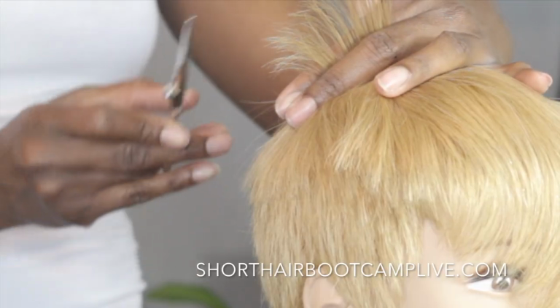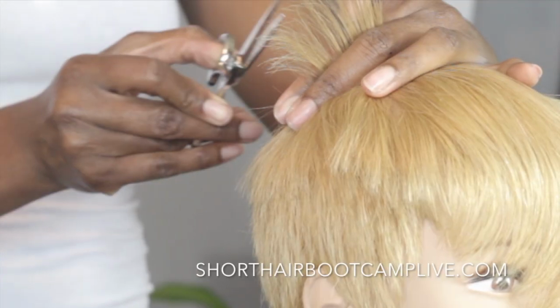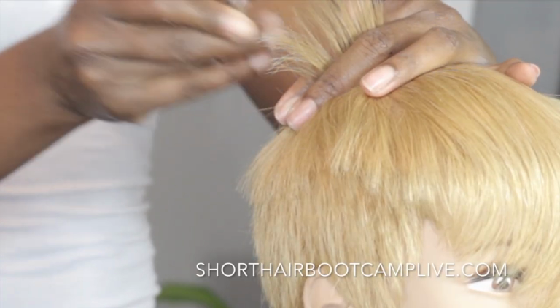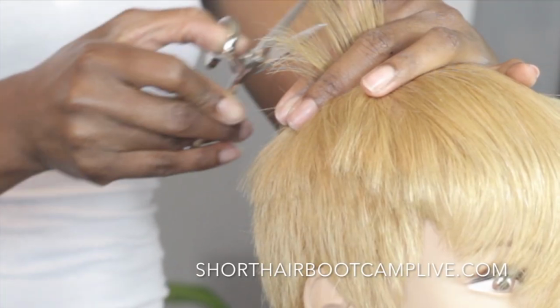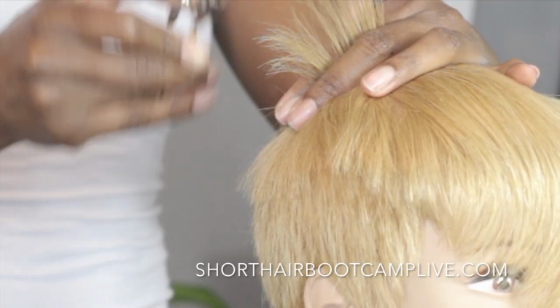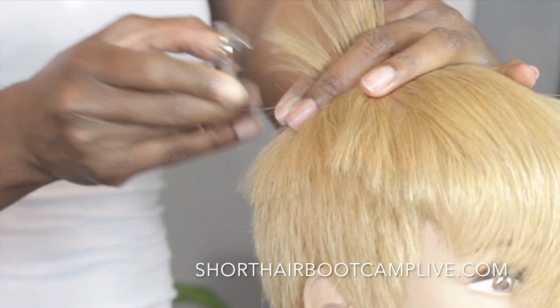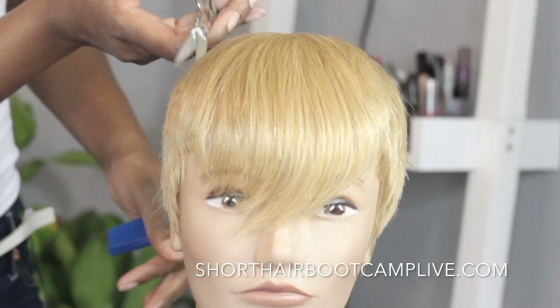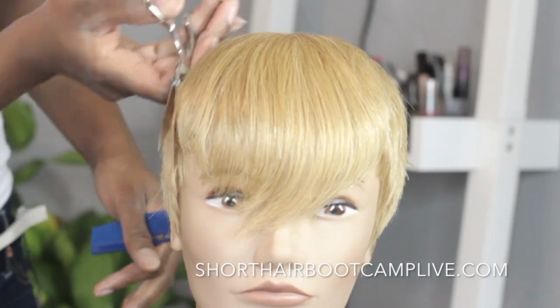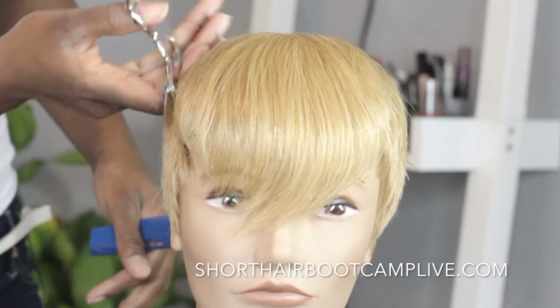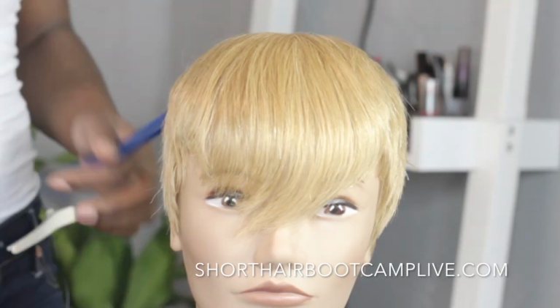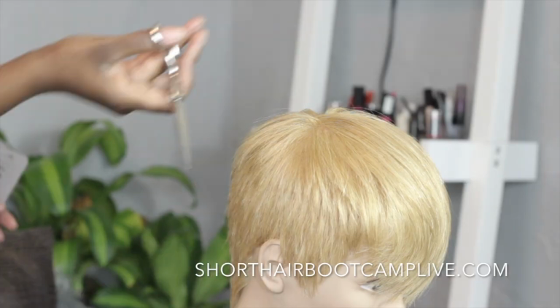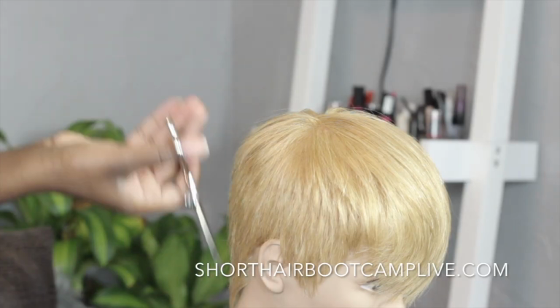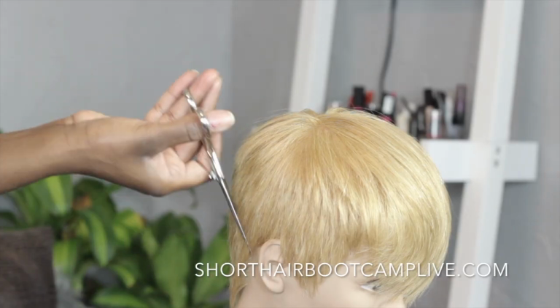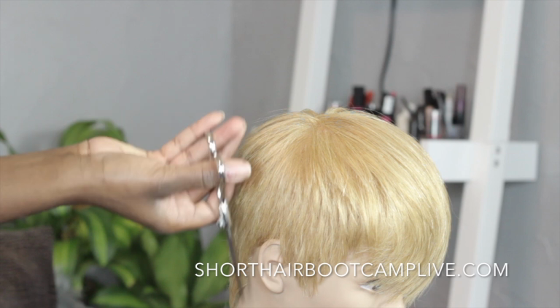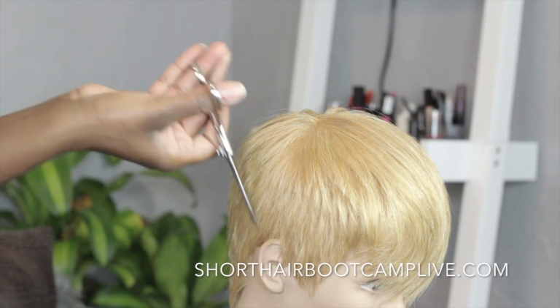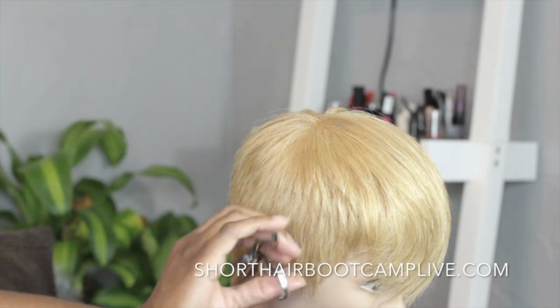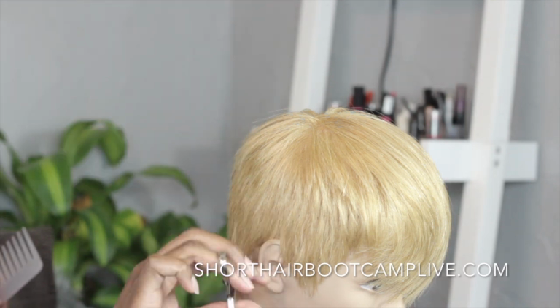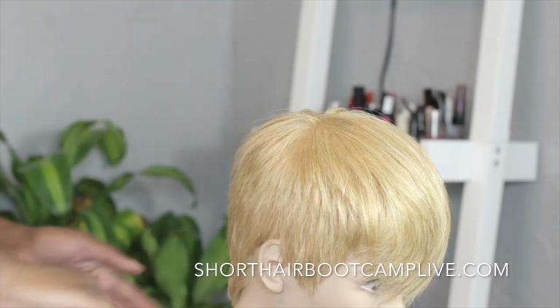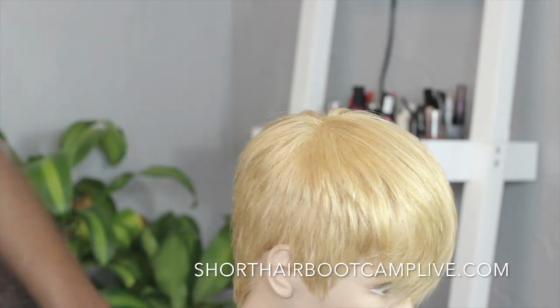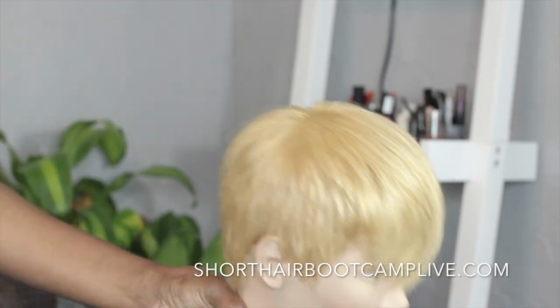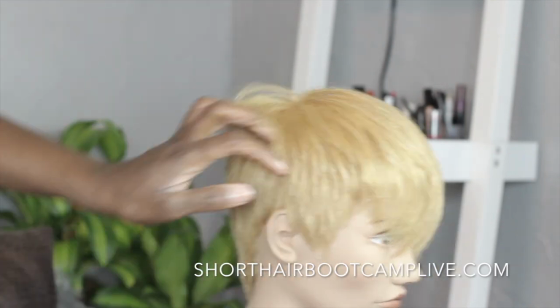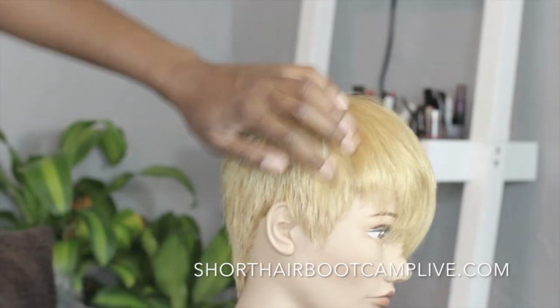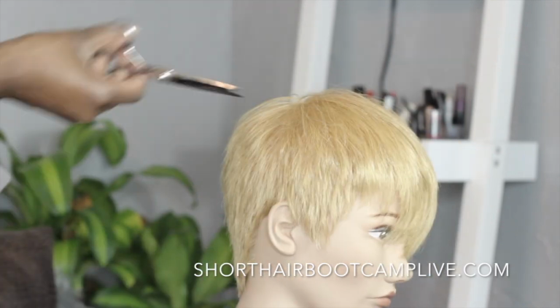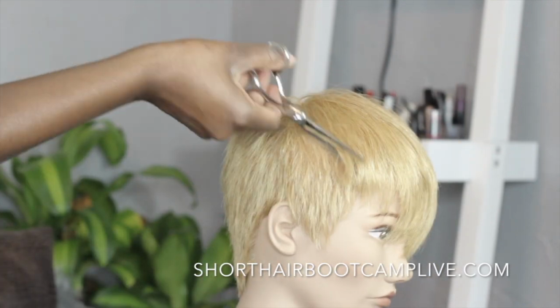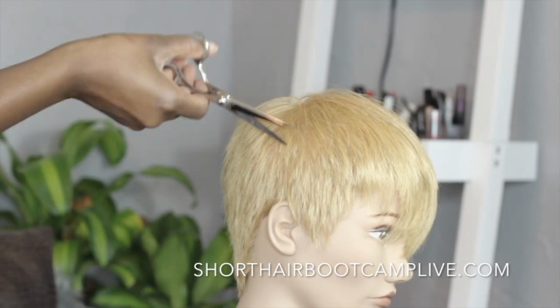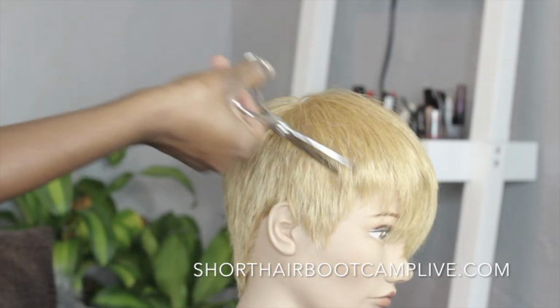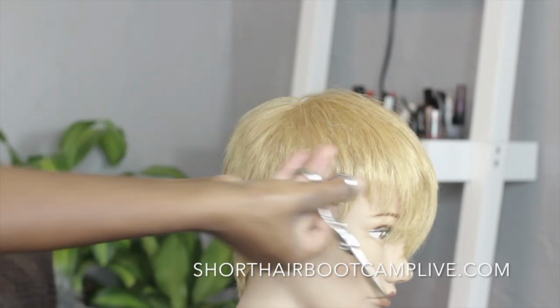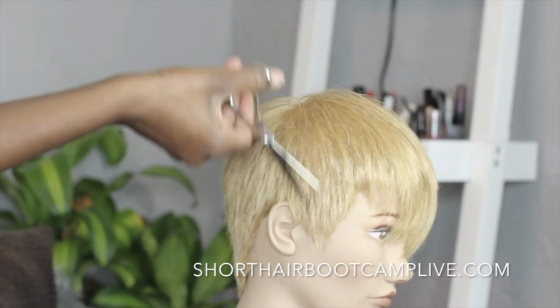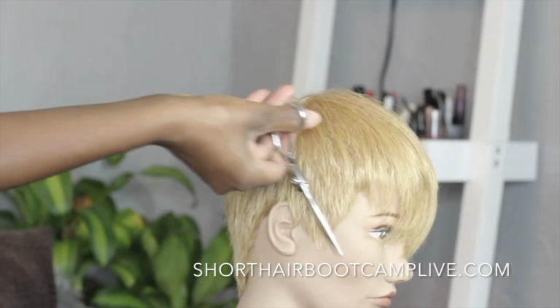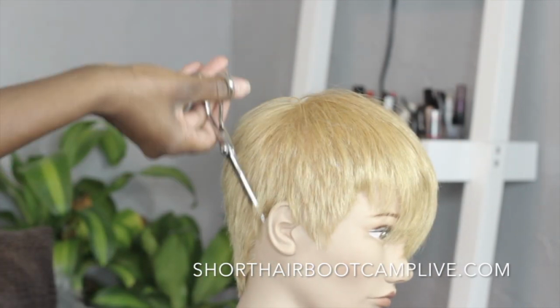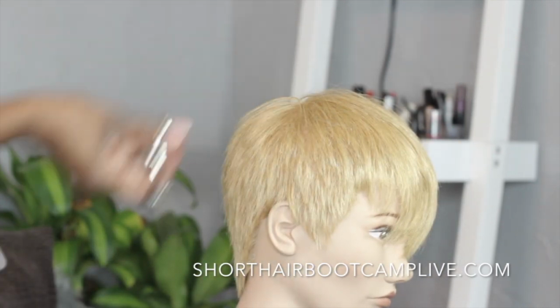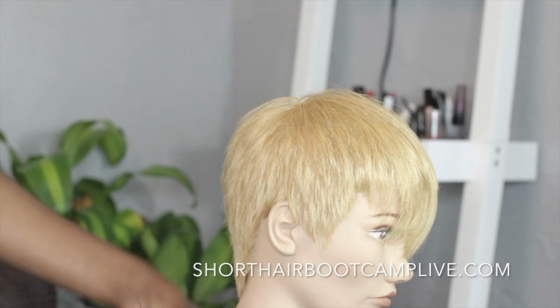Have them in your back pocket so when it's time to execute you're confident and you know that you have a lot to pull from. That's what's up right now in Short Hair Bootcamp Live.